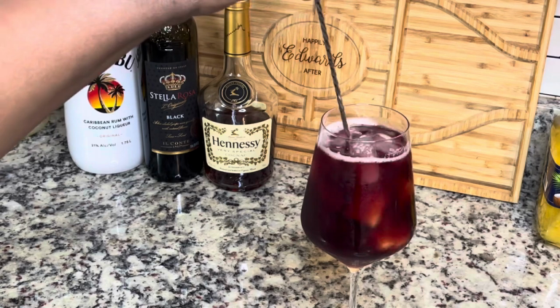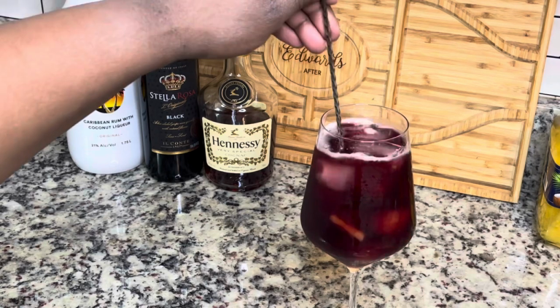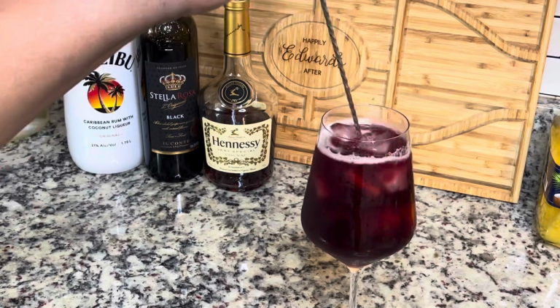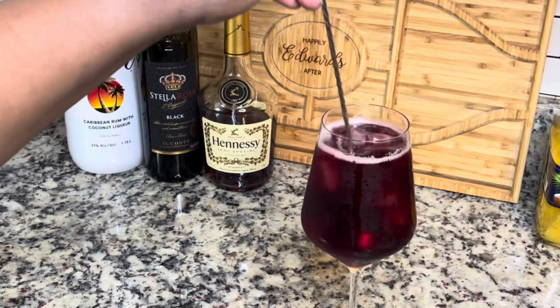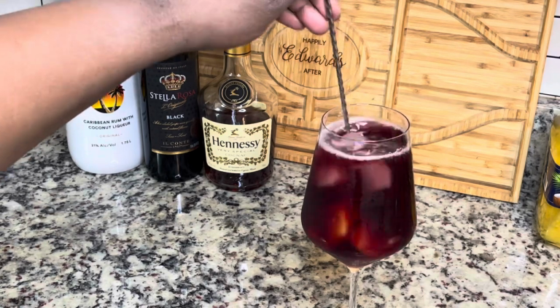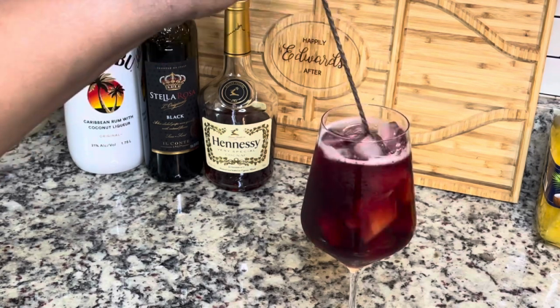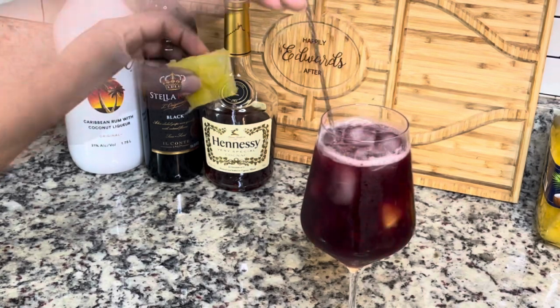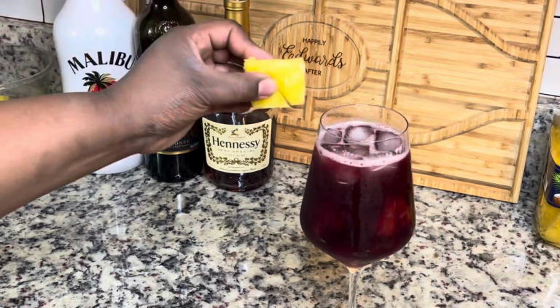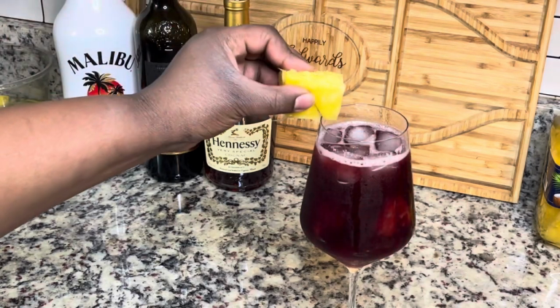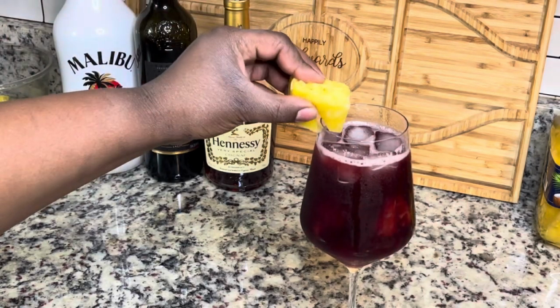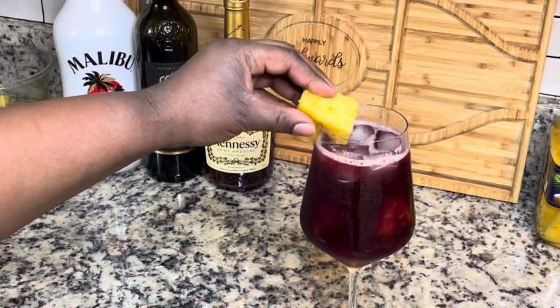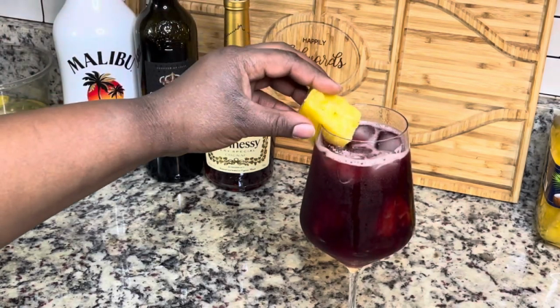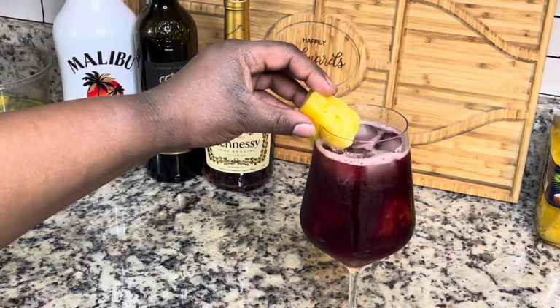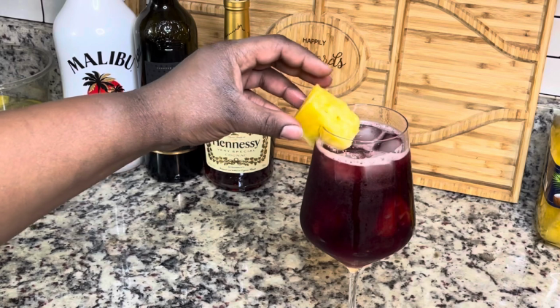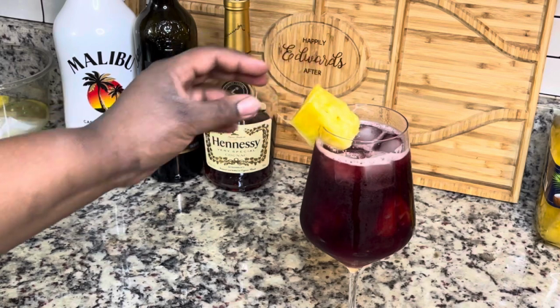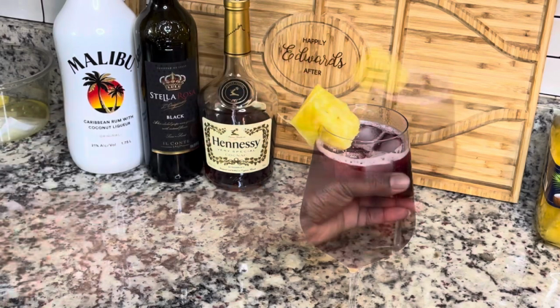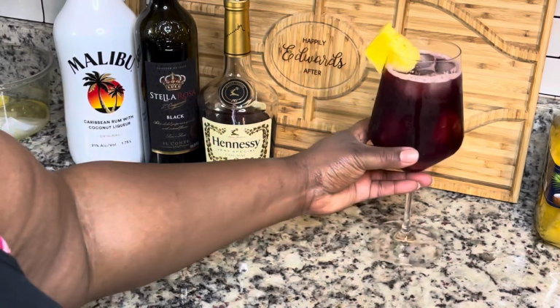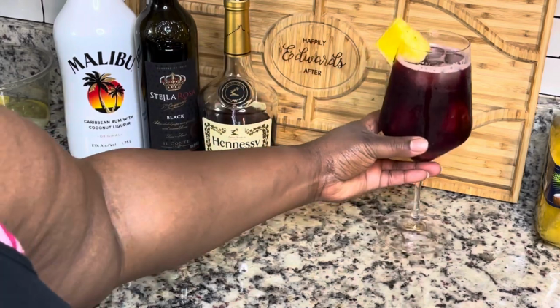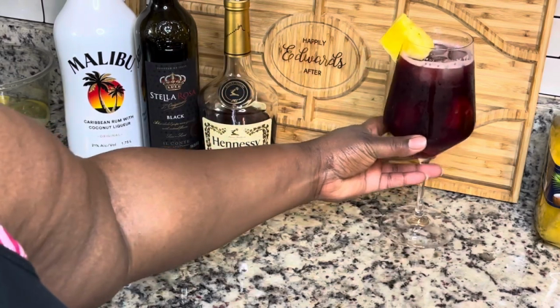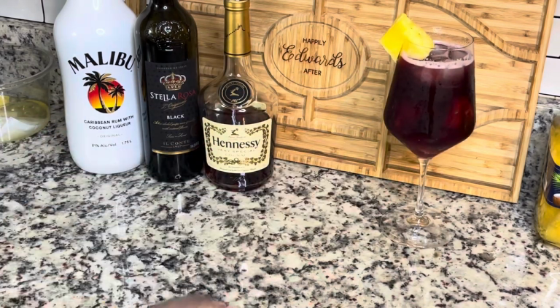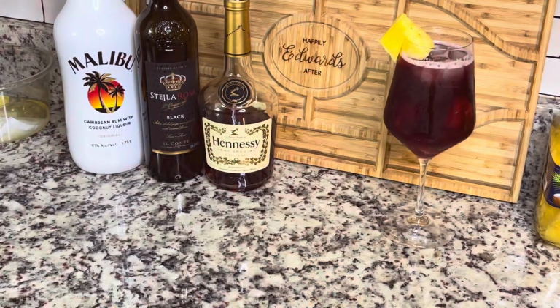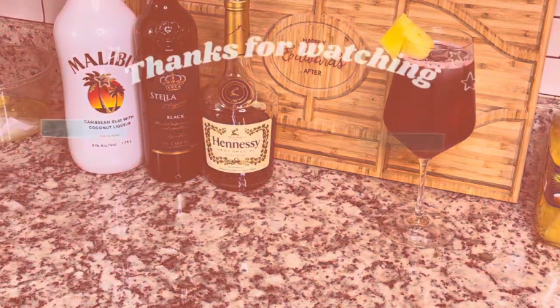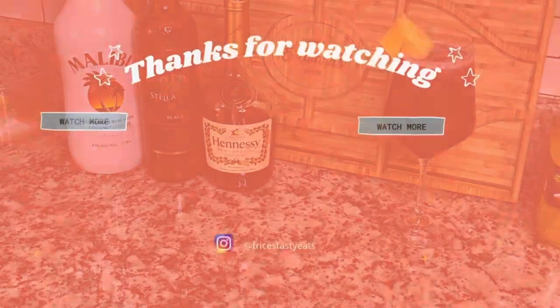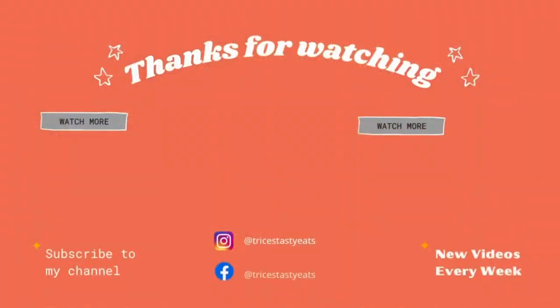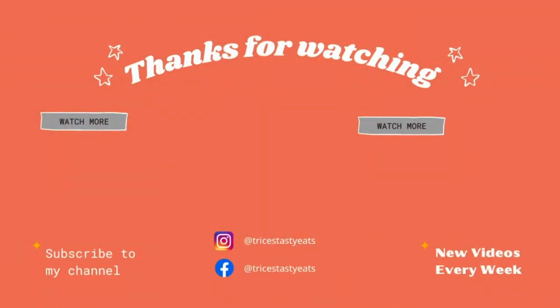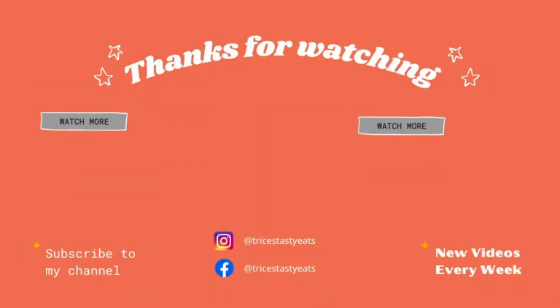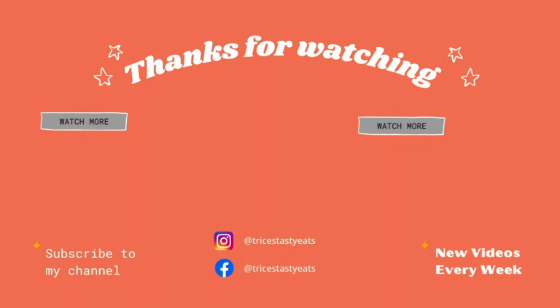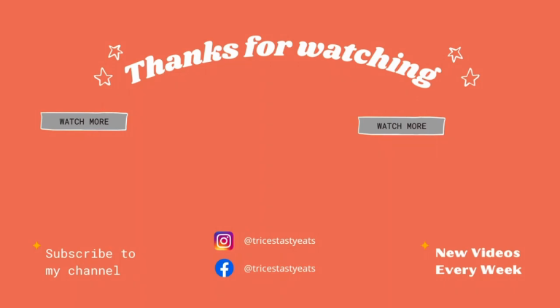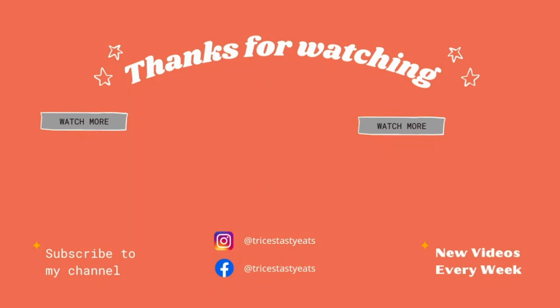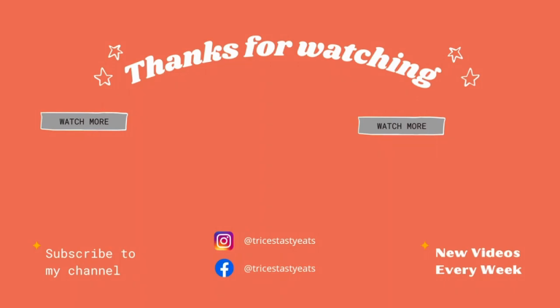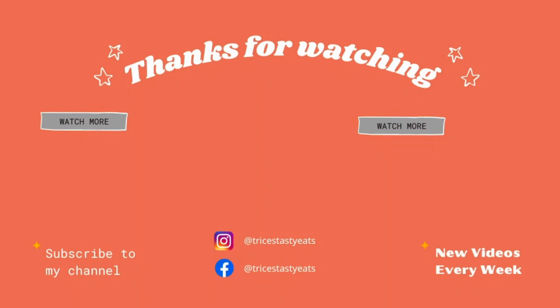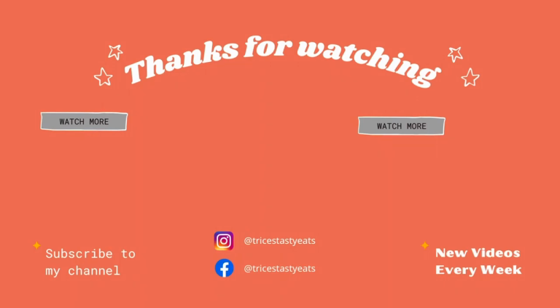This was super simple and super refreshing. This is a delicious combination I never would have thought to put together. I just garnished it with some pineapple. Please make sure you like, share, comment, and subscribe. Bye!